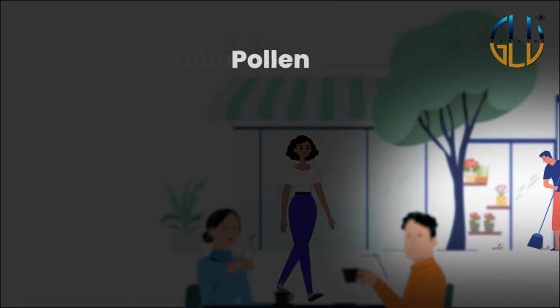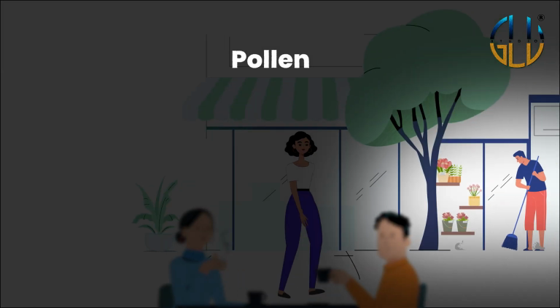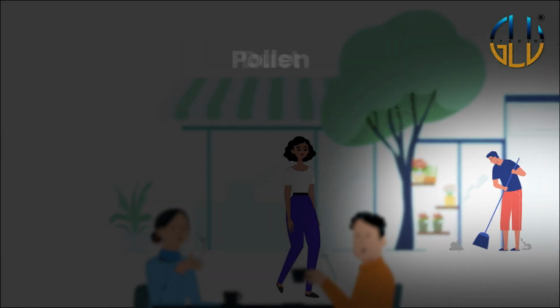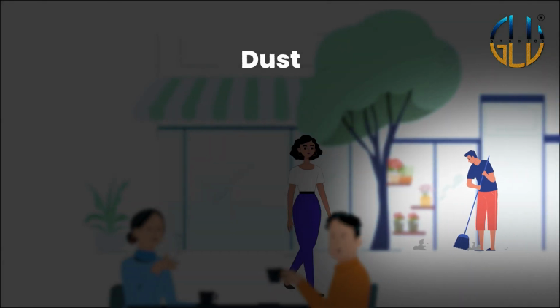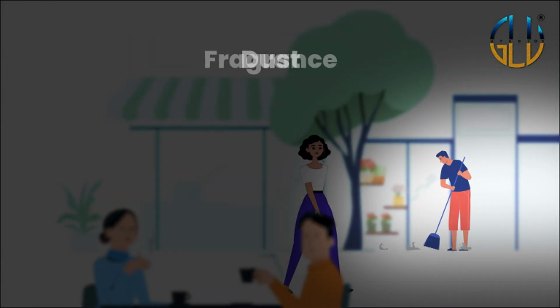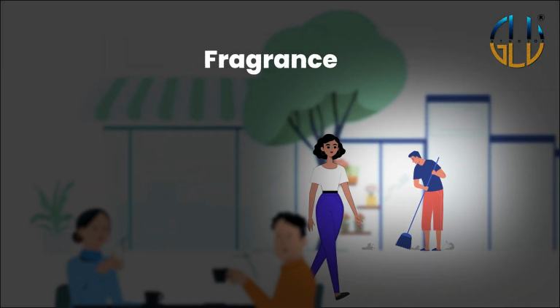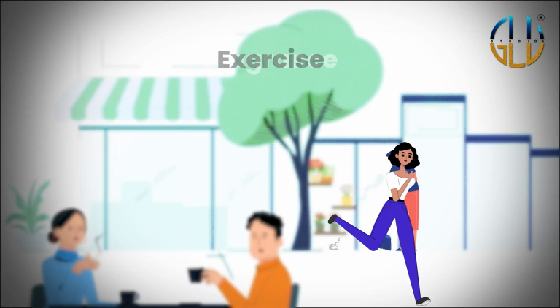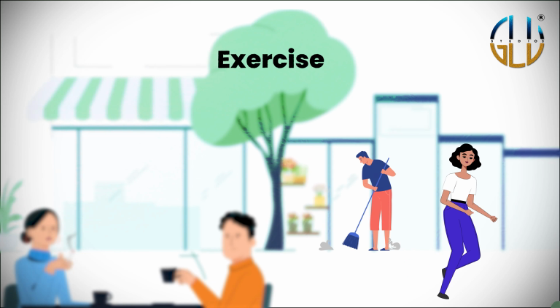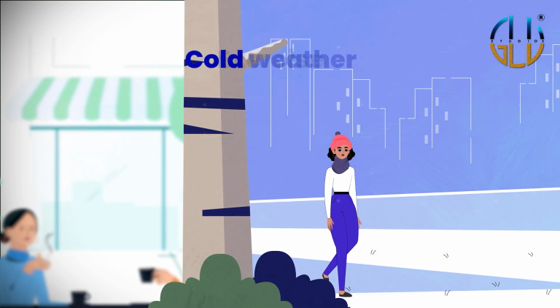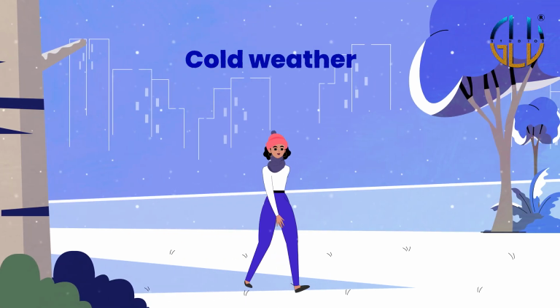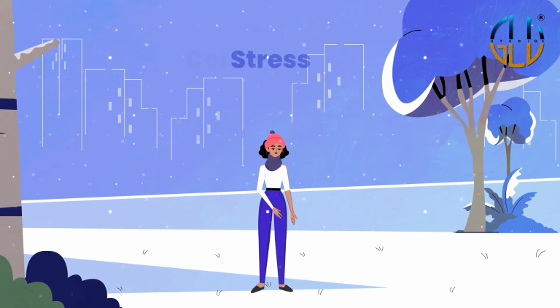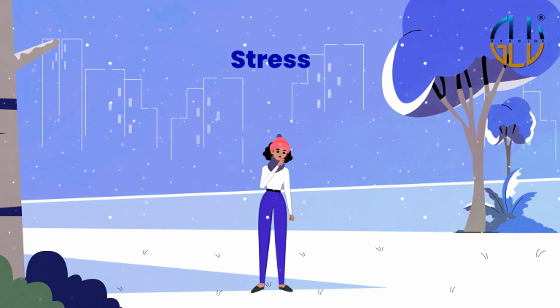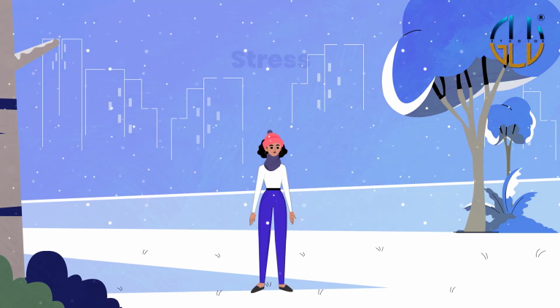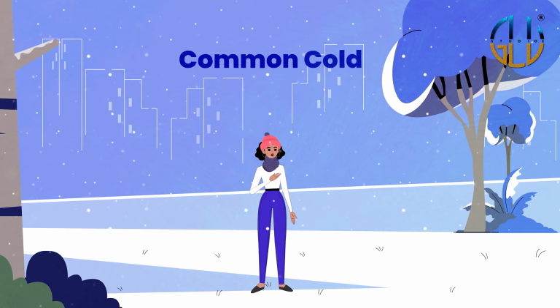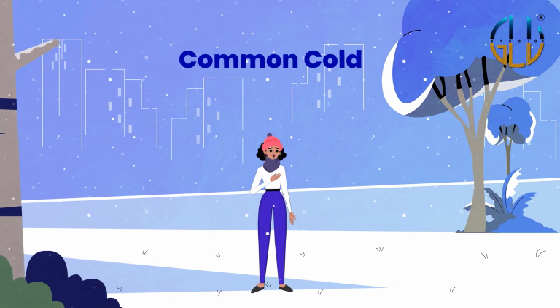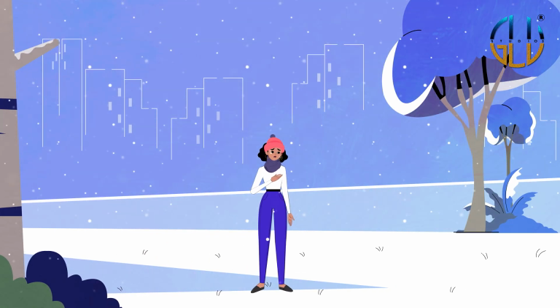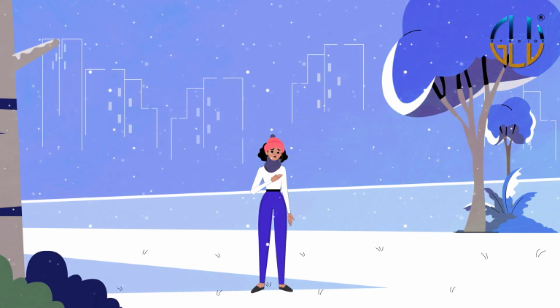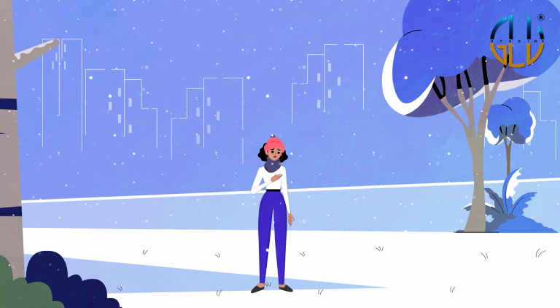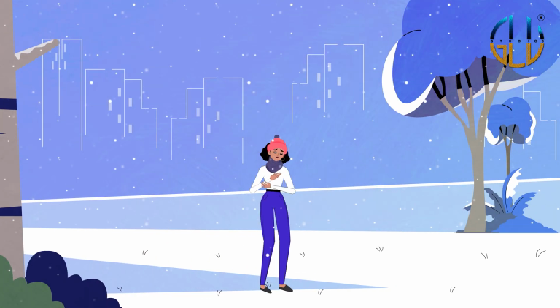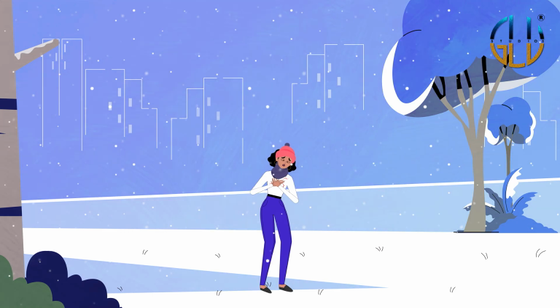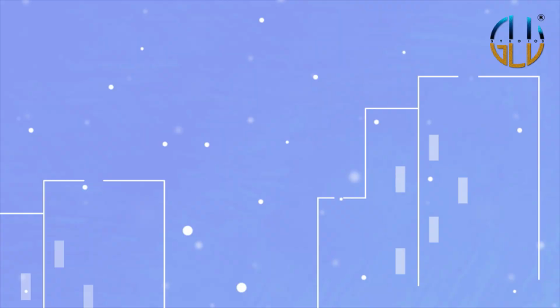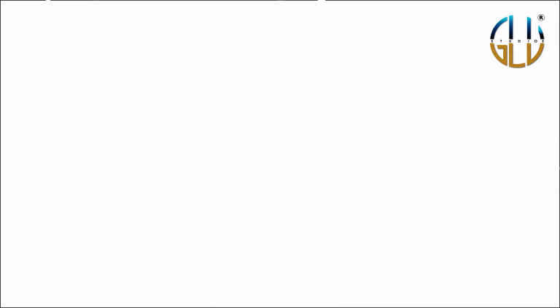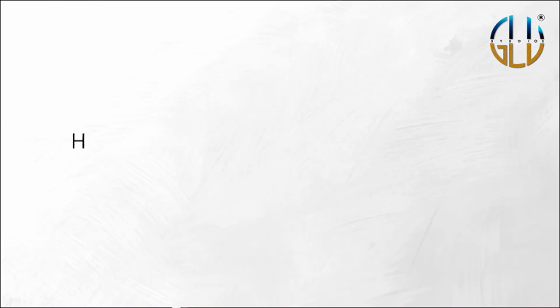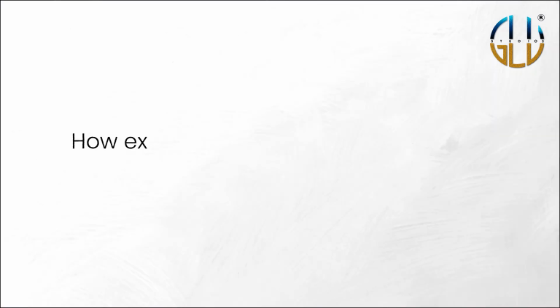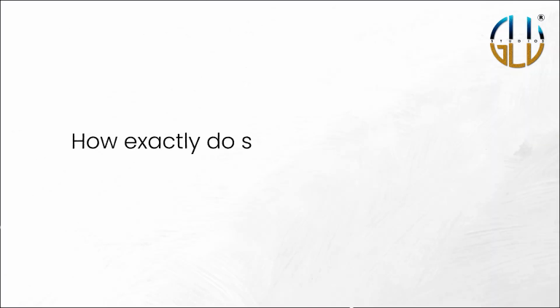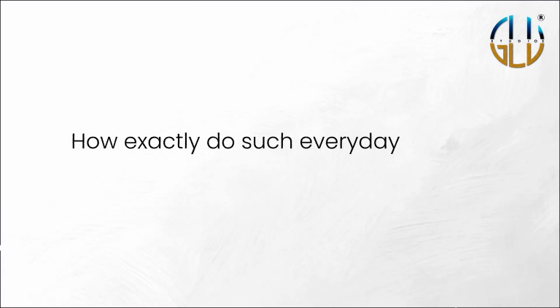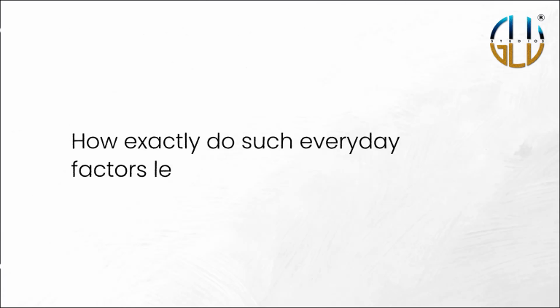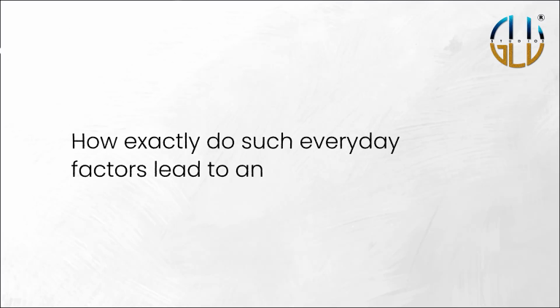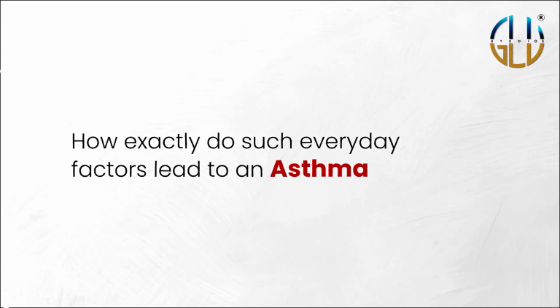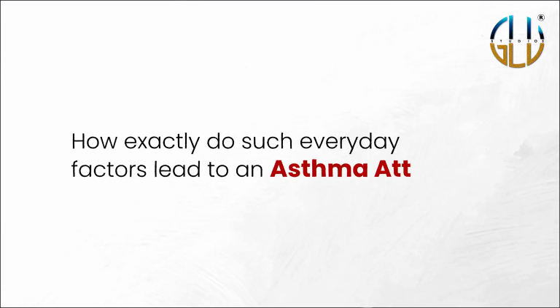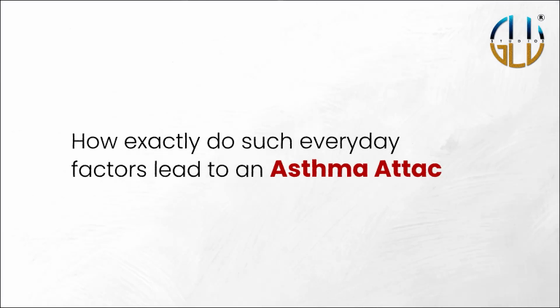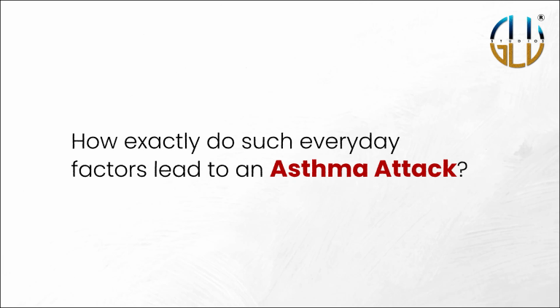pollen, dust, fragrances, exercise, cold weather, stress, and even the common cold can lead to an asthma attack. But how exactly do such everyday factors lead to an asthma attack?